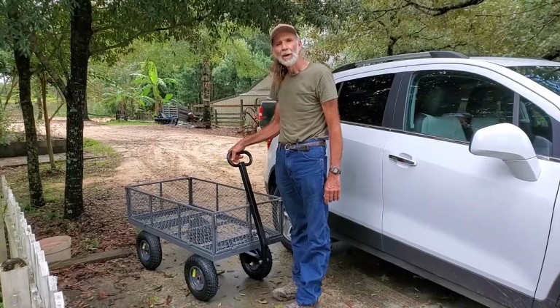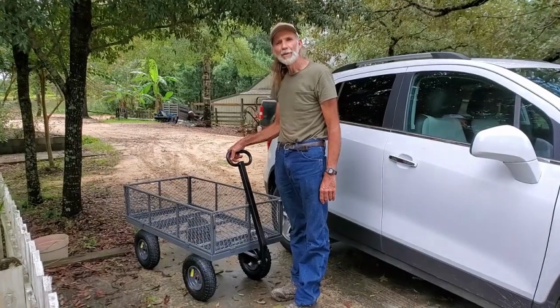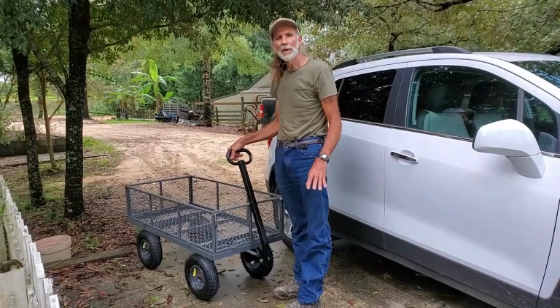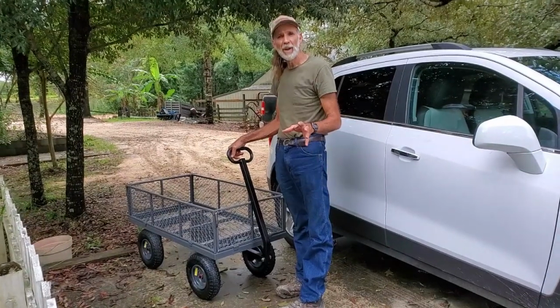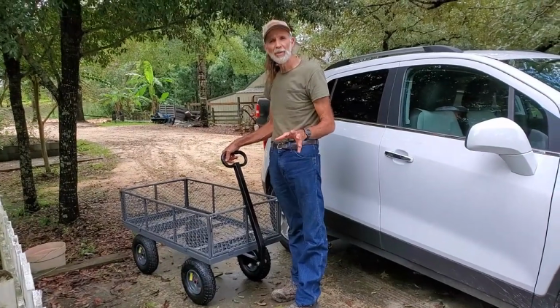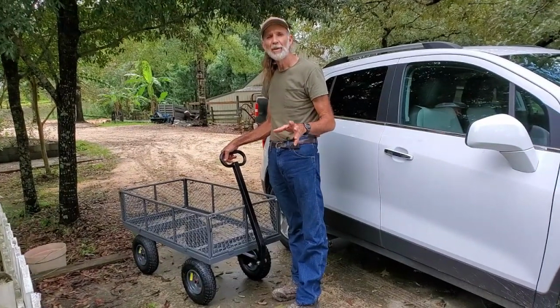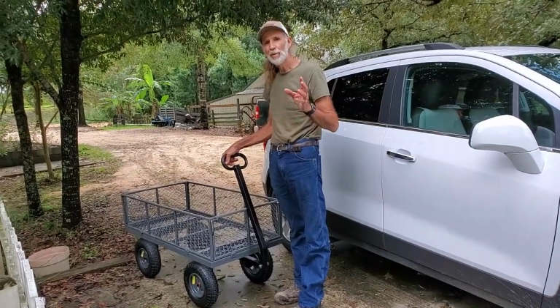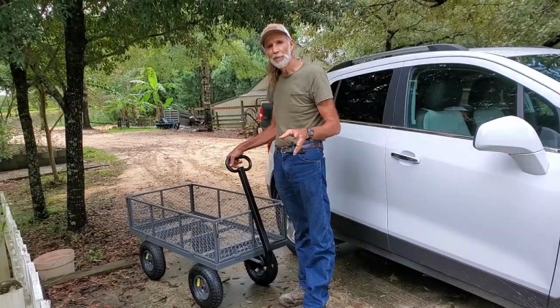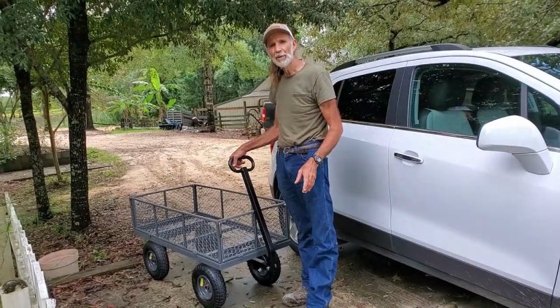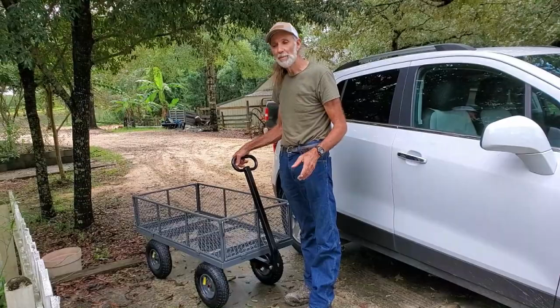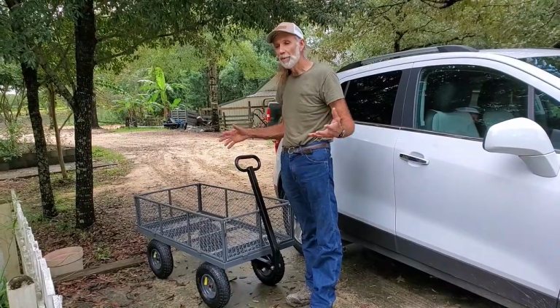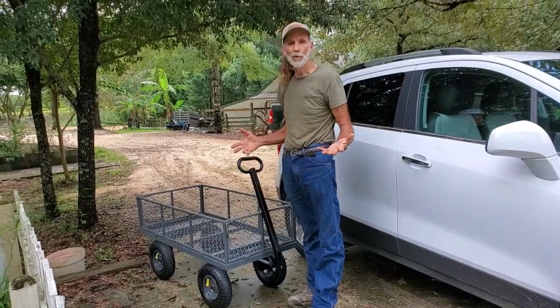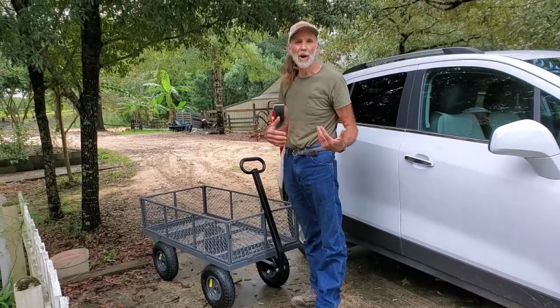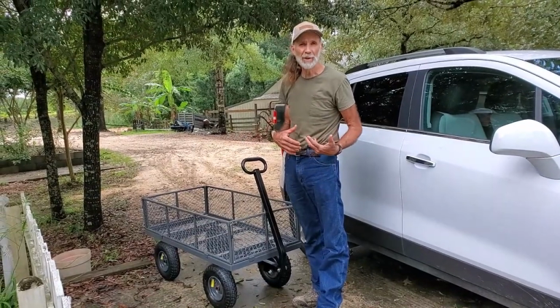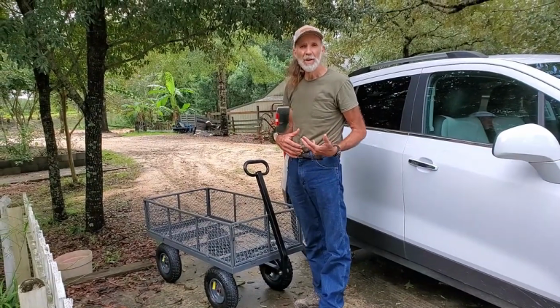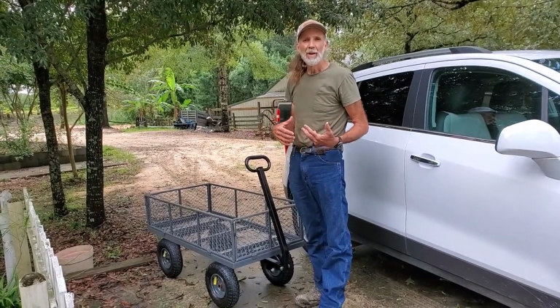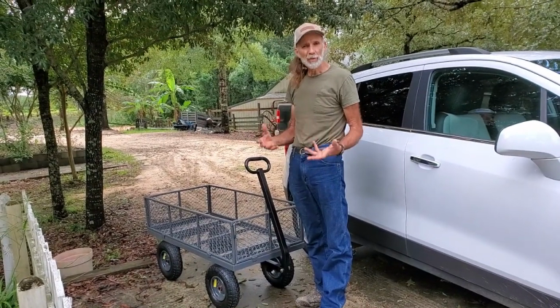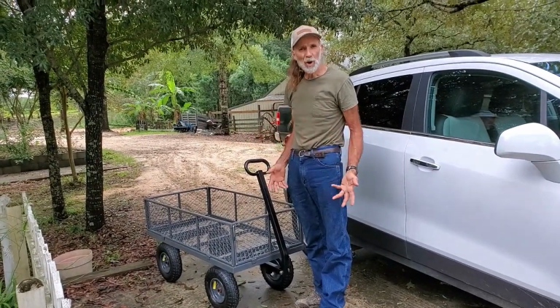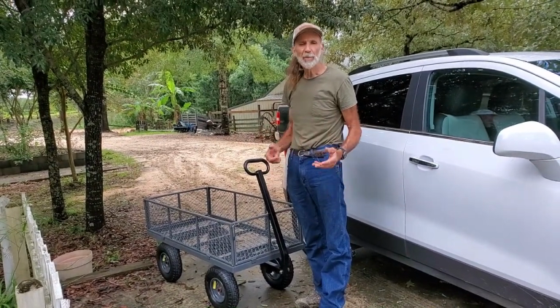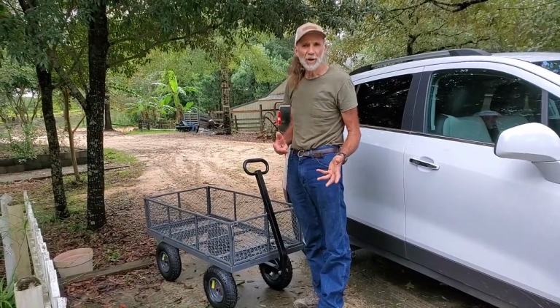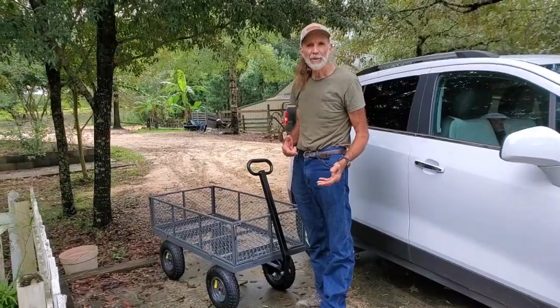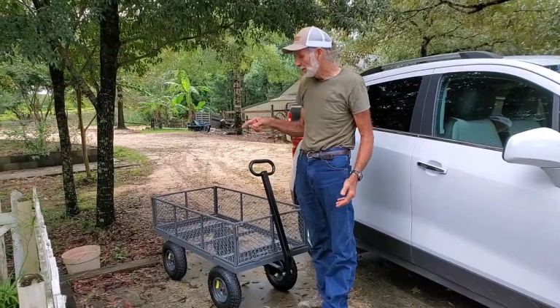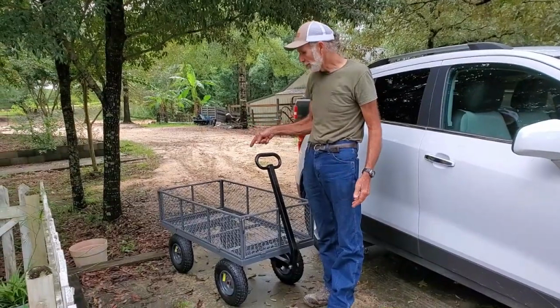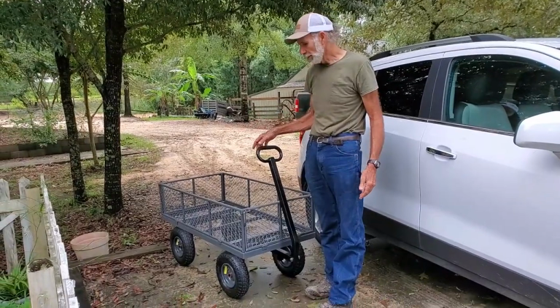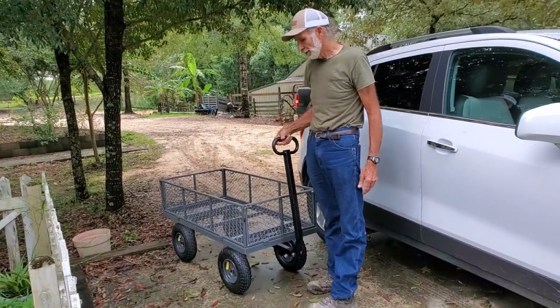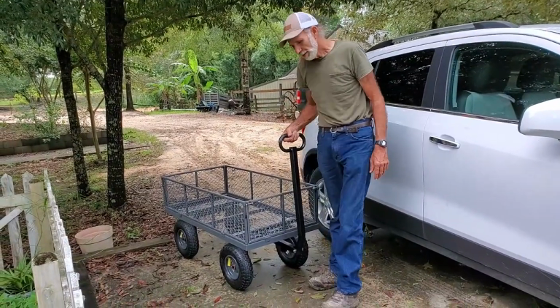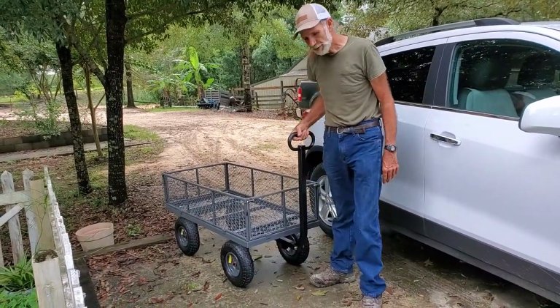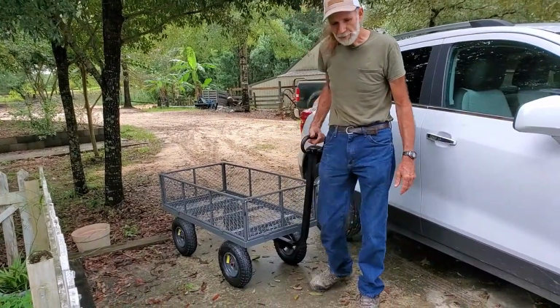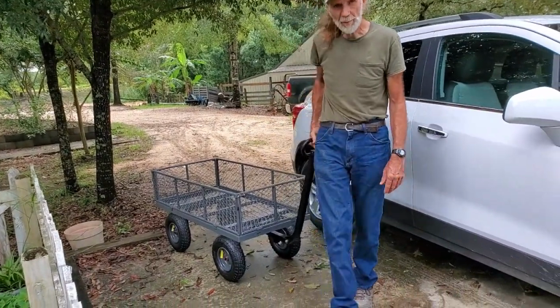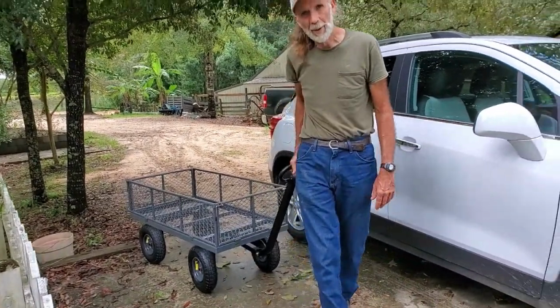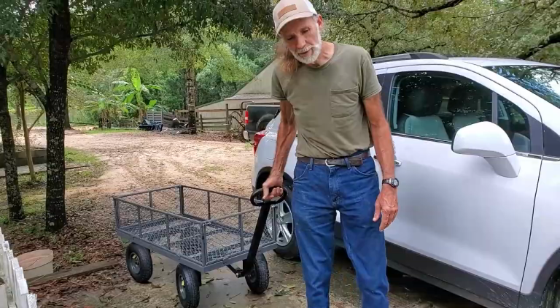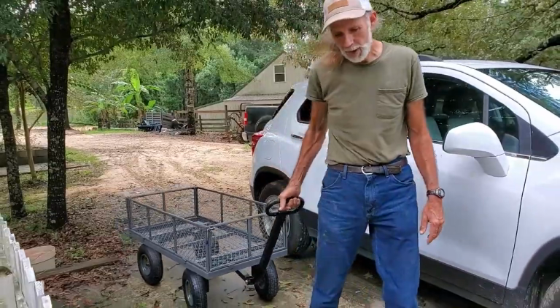Alright guys, if you've got a greenhouse and you've got to move stuff around in it — especially bags of pot and soil, and you're our age — buckets of dirt to put in stuff, you need one of these. This is a 1300 pound capacity wagon.